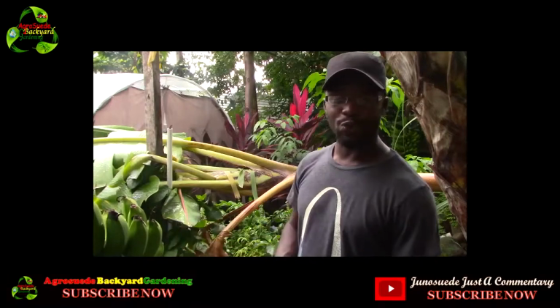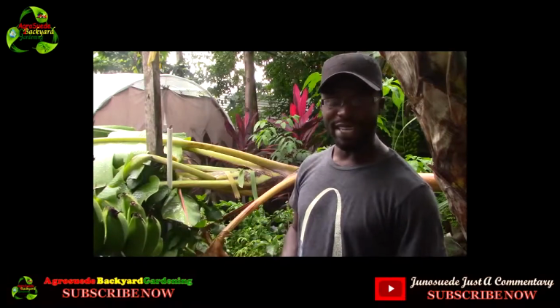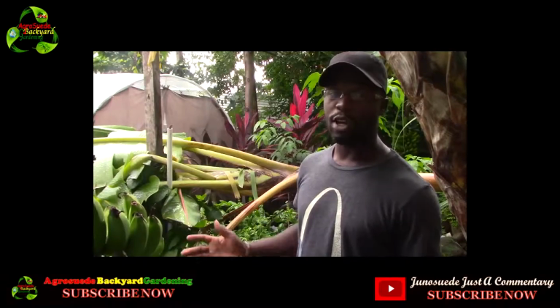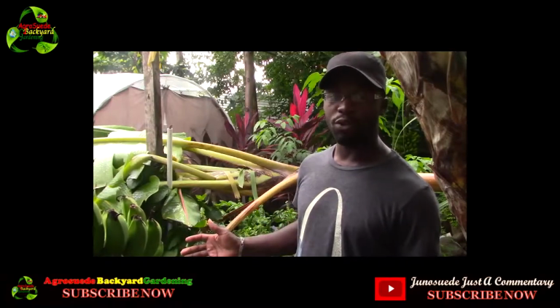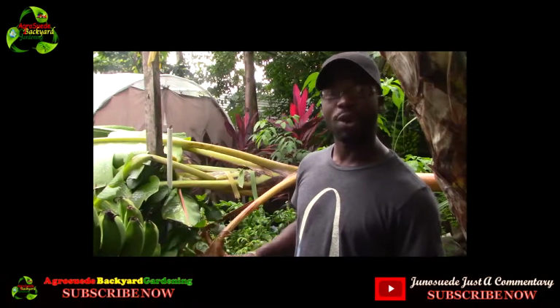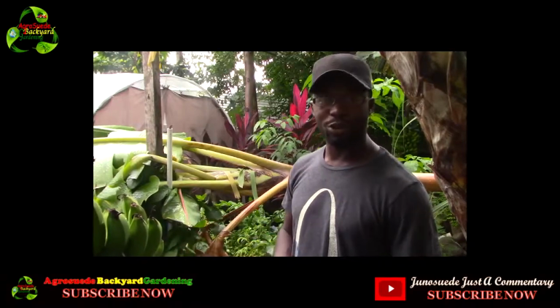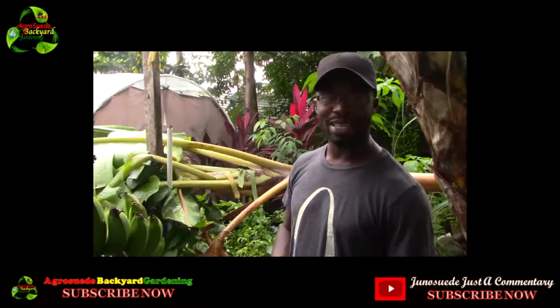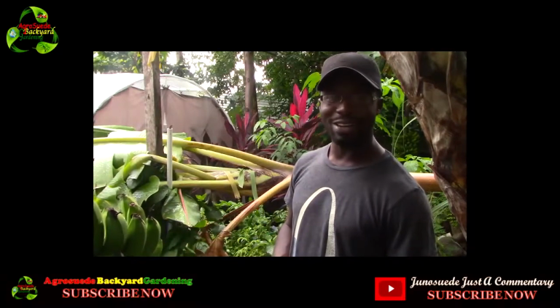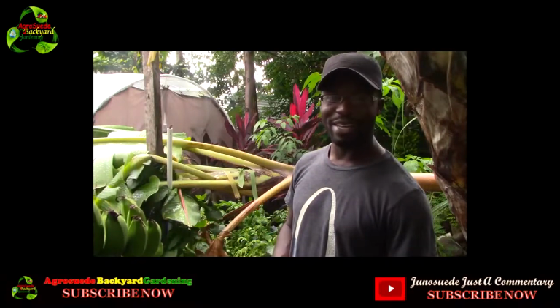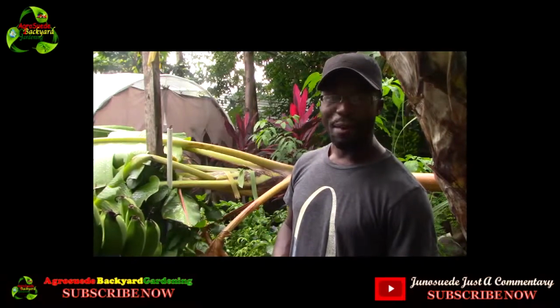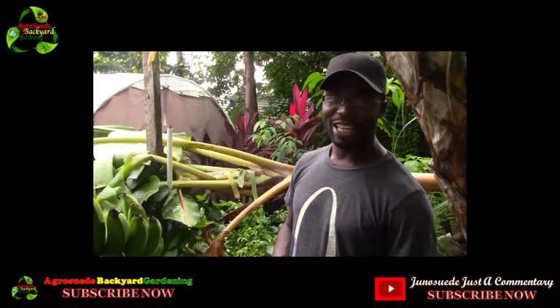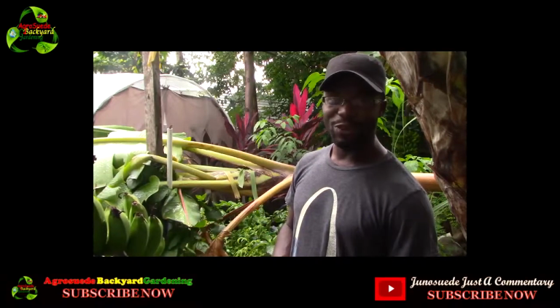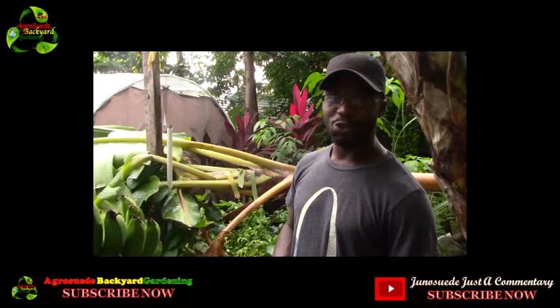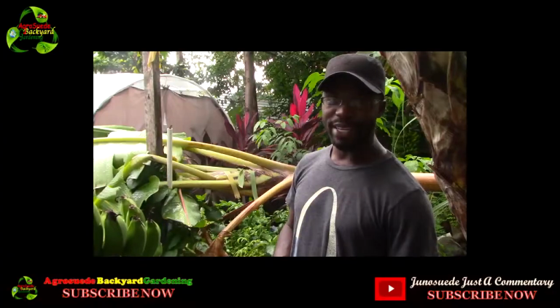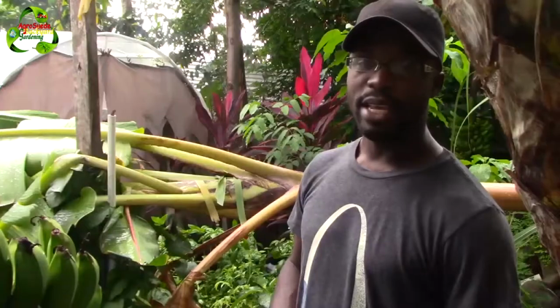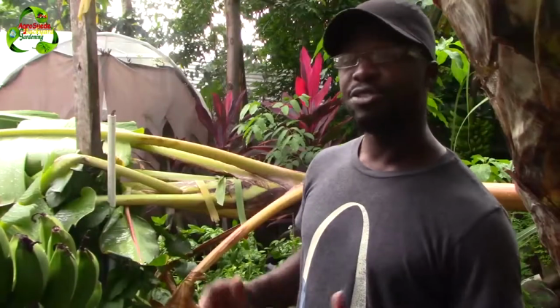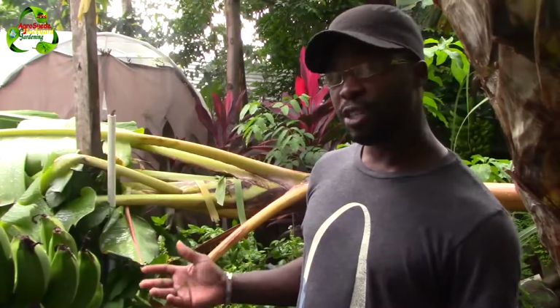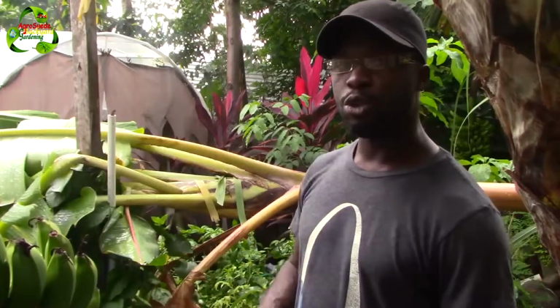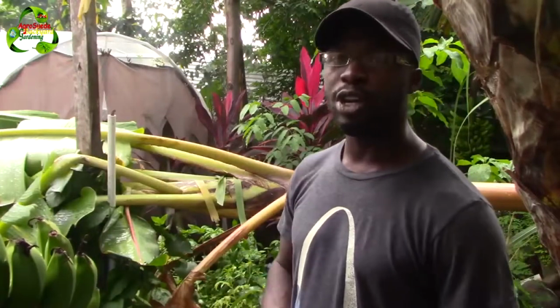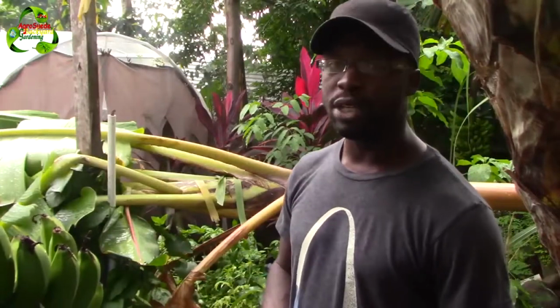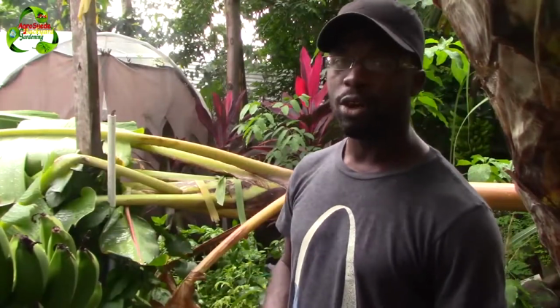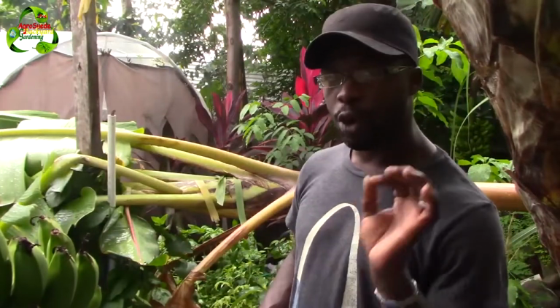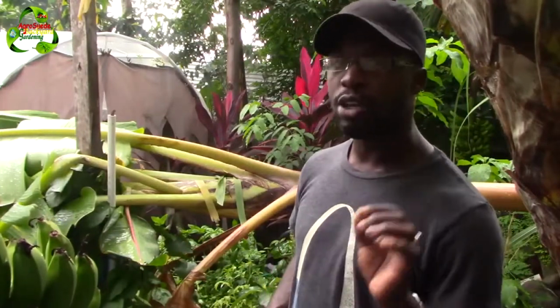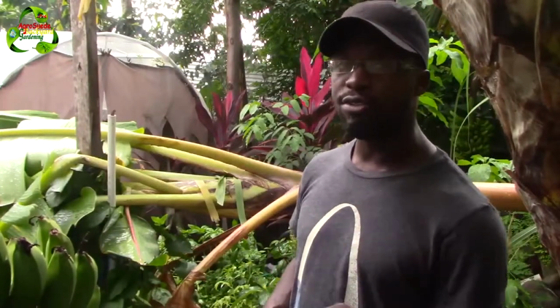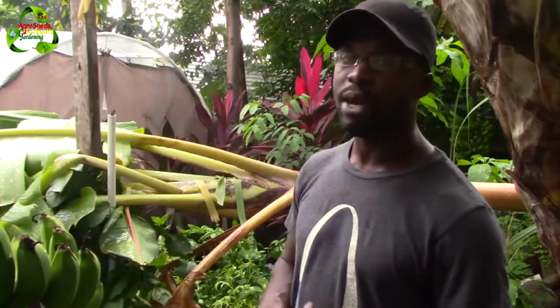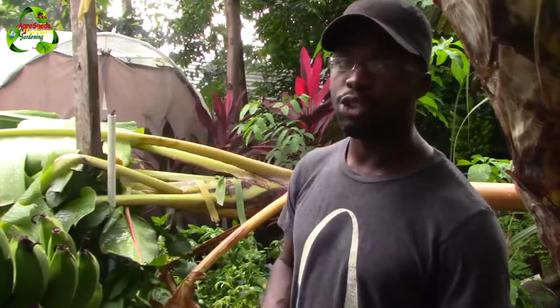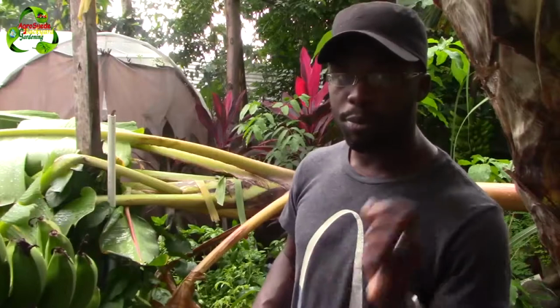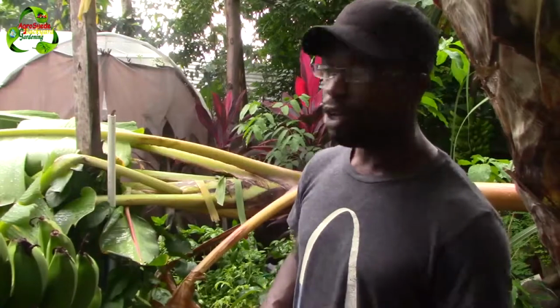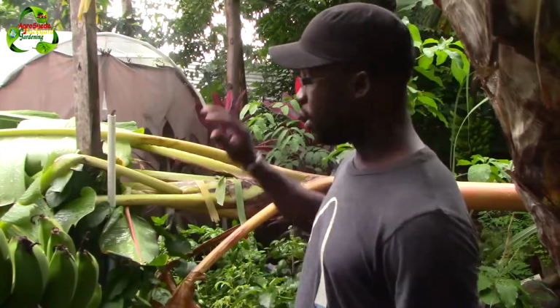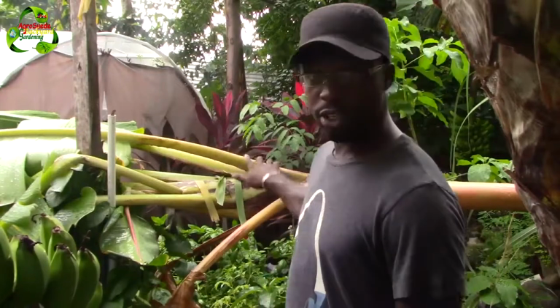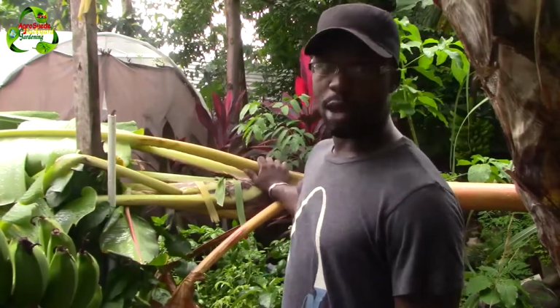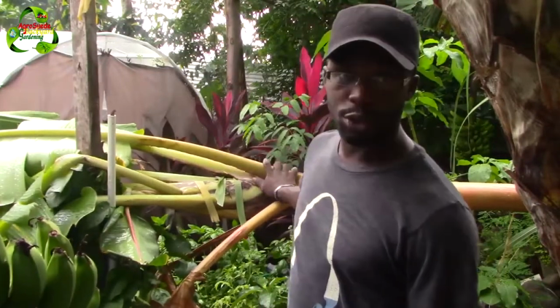Welcome everyone to AgriSwade, back to garden with me Mitchell Junos Wade. In this video feature I'm going to show the importance of cutting your leaves on your banana tree properly, so that these do not happen to you.